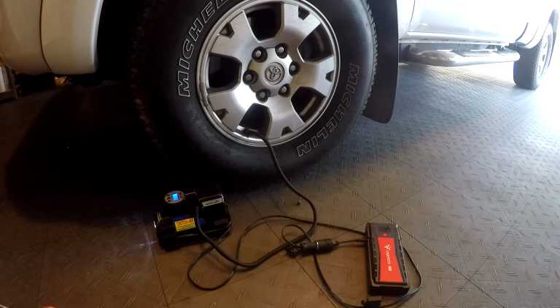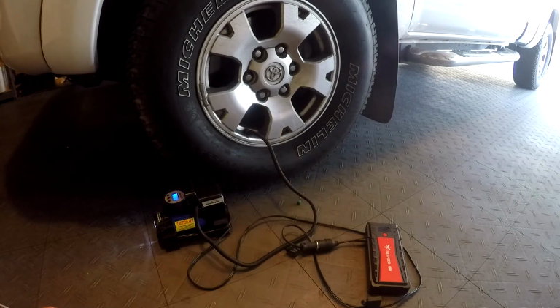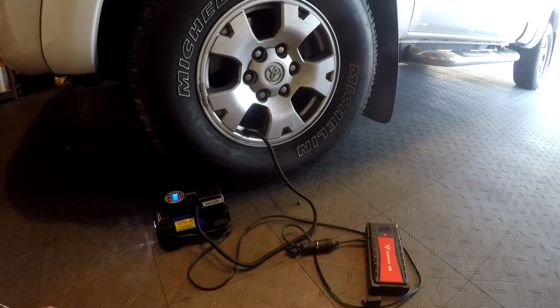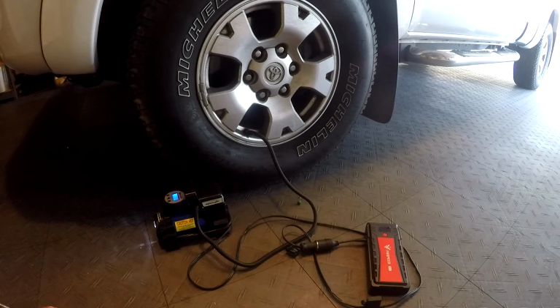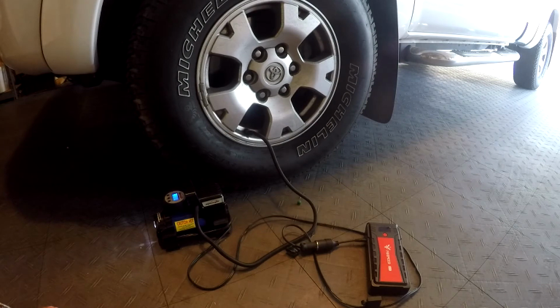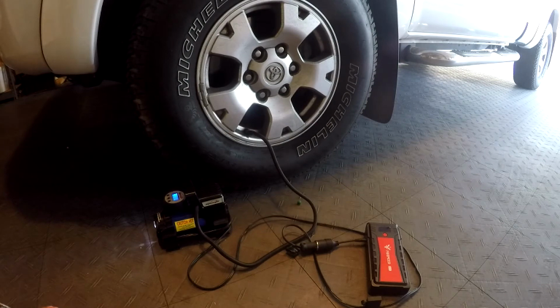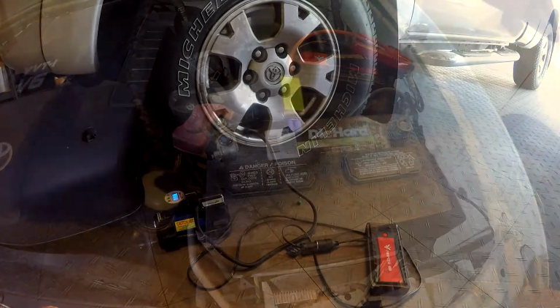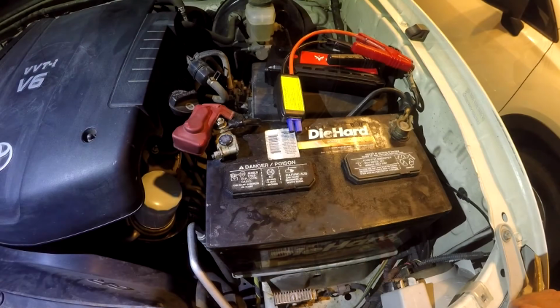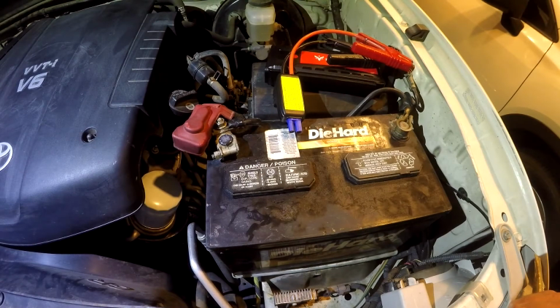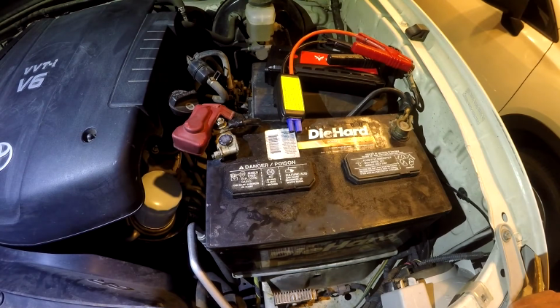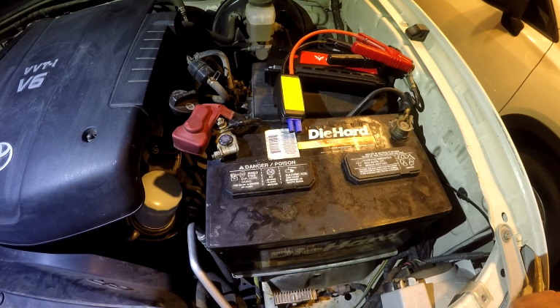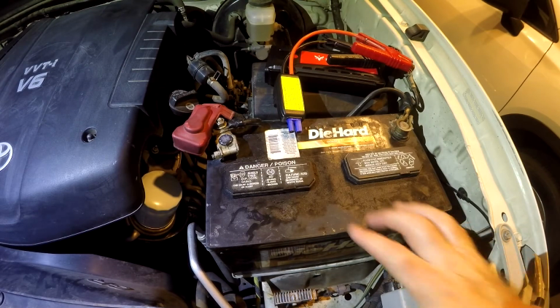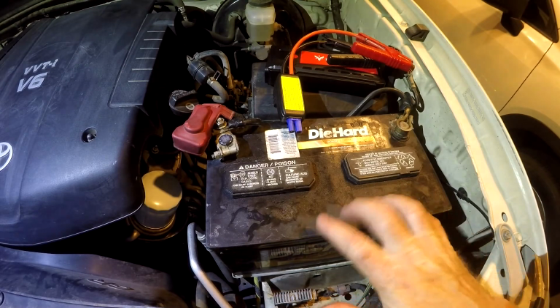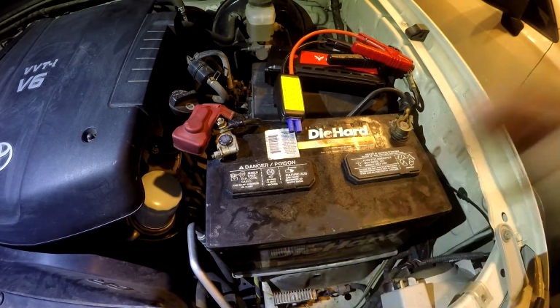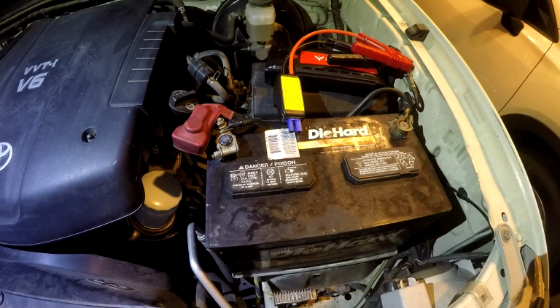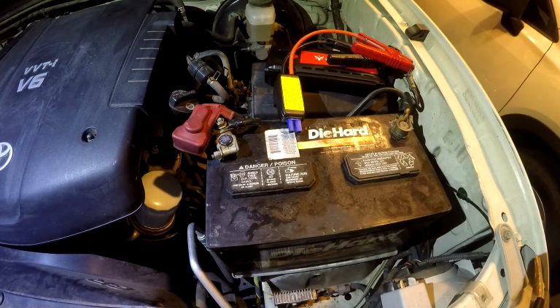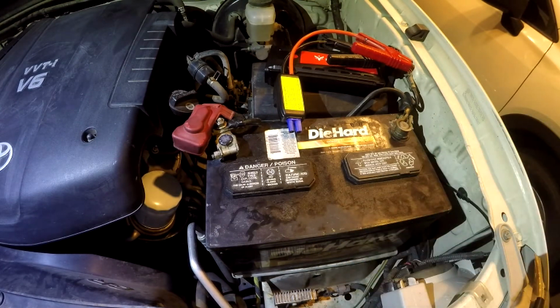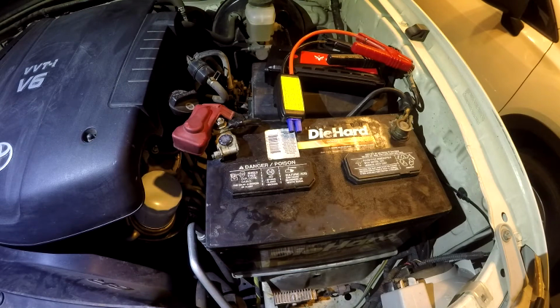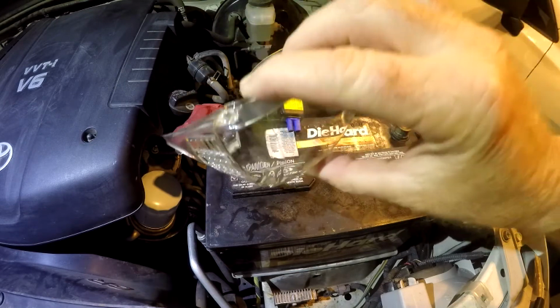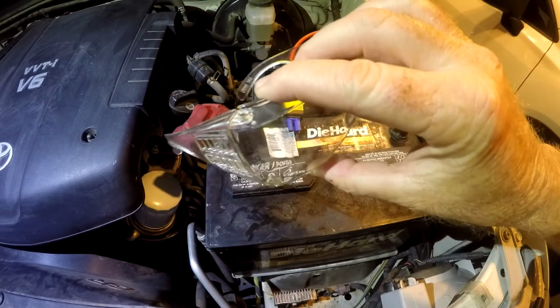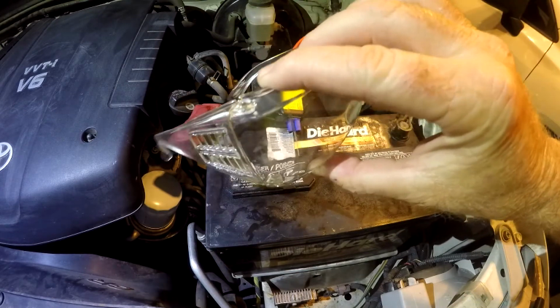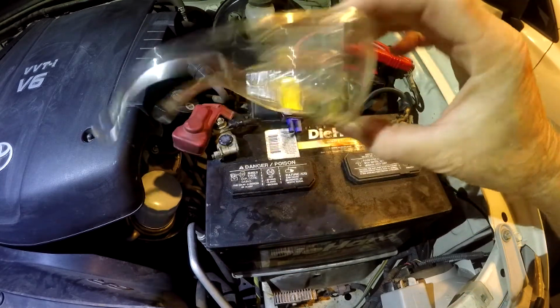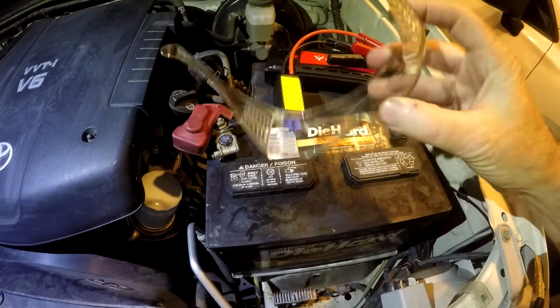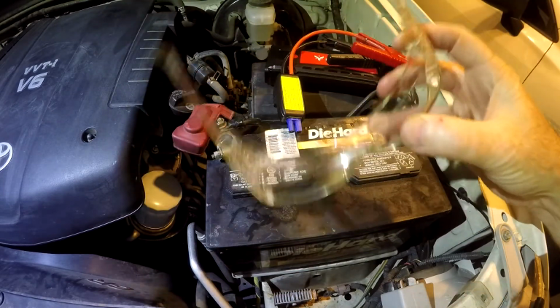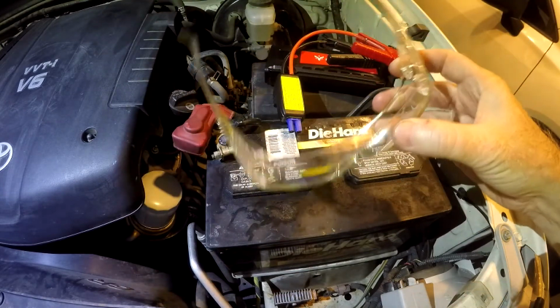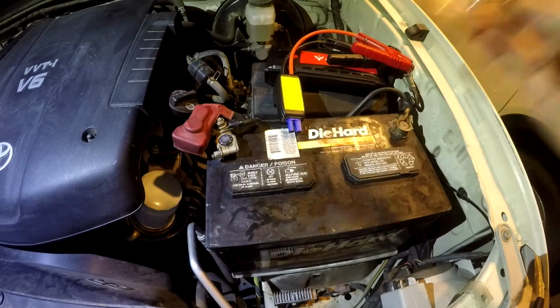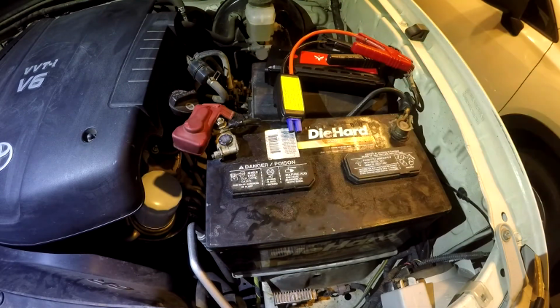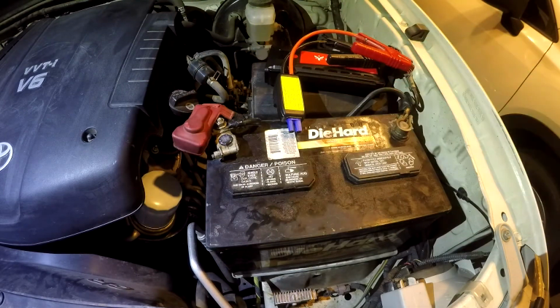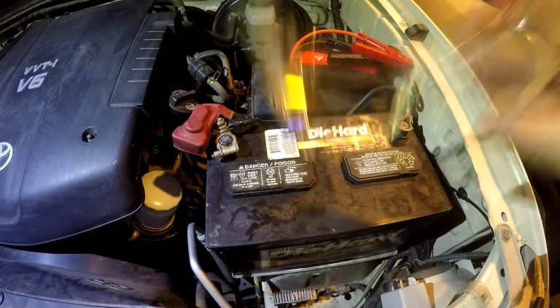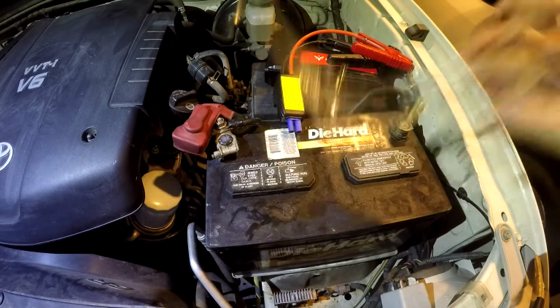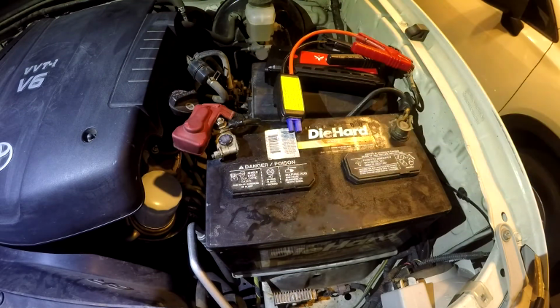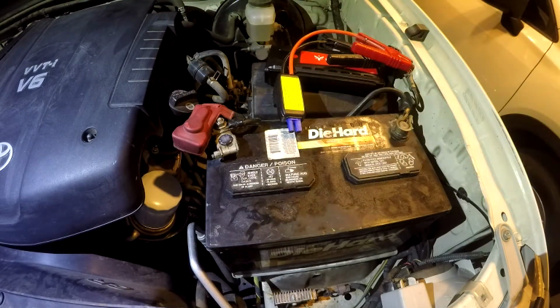Now let's try a jump start. Before we do, it's always a good idea to put on your safety goggles. In rare cases, batteries can explode, so better be safe than sorry.